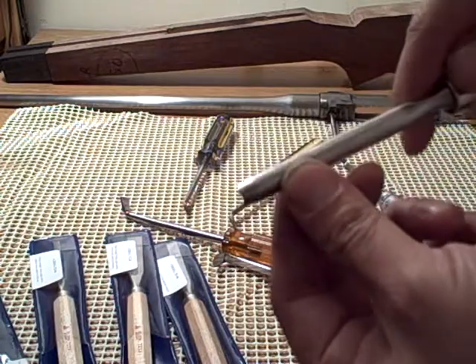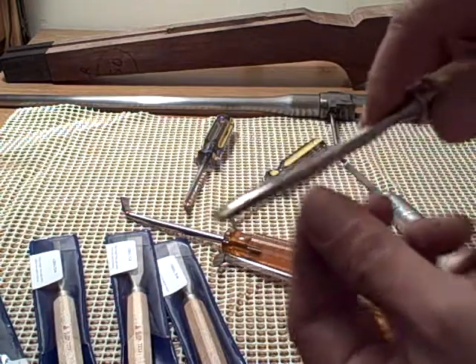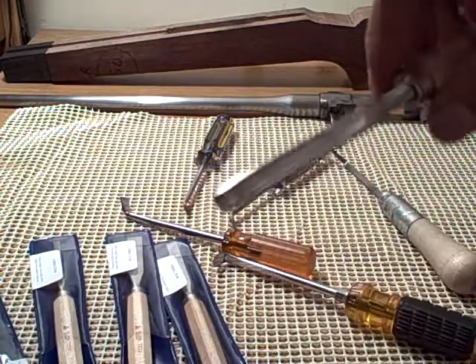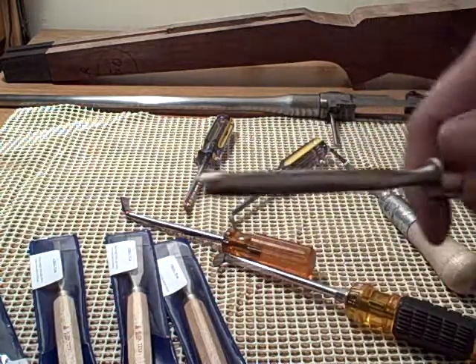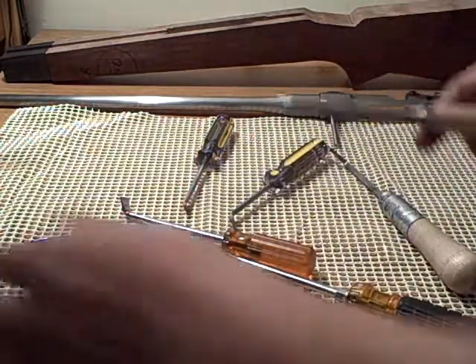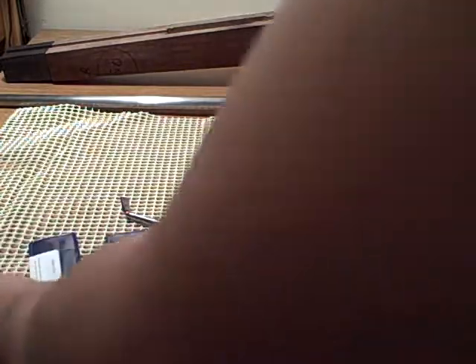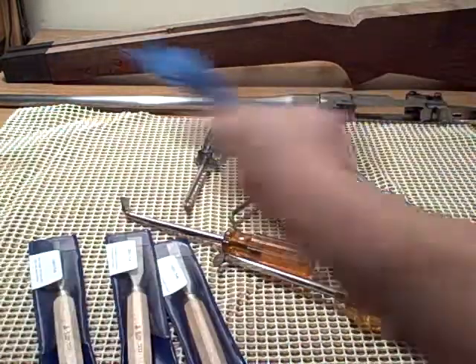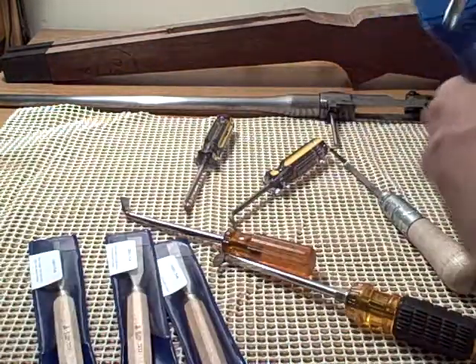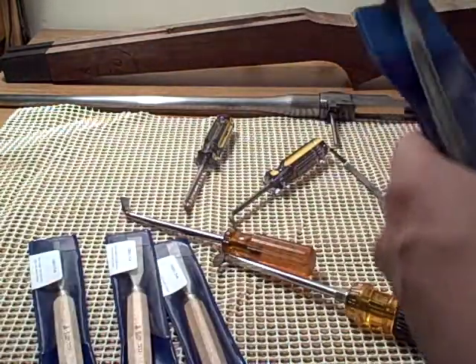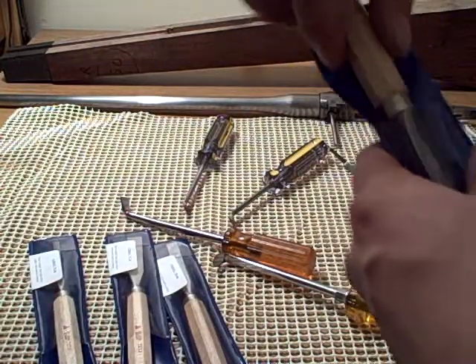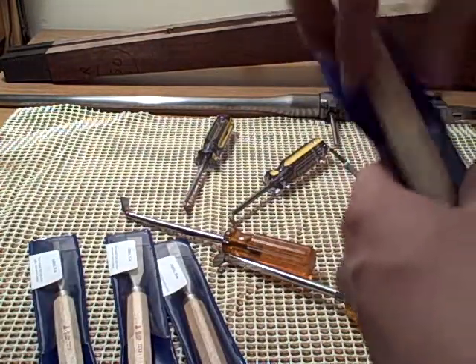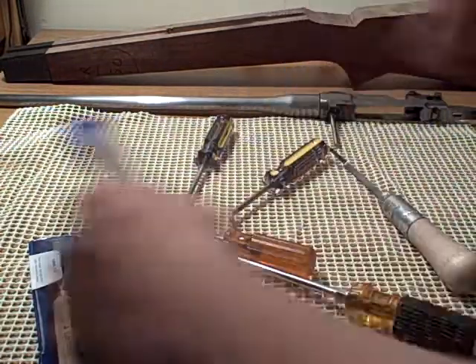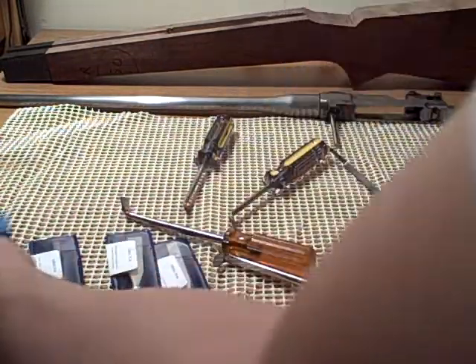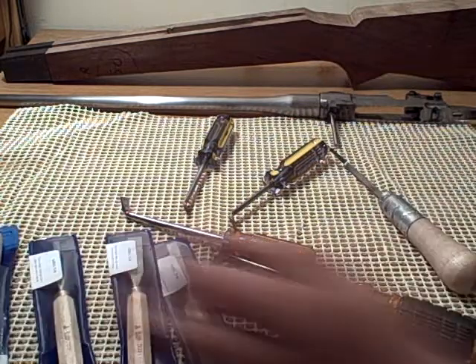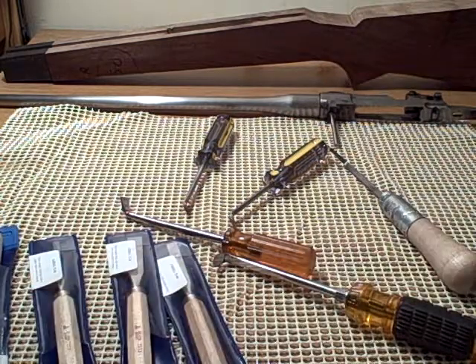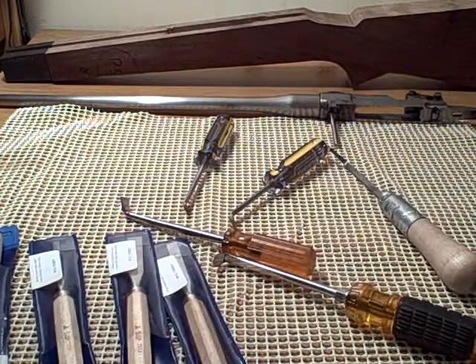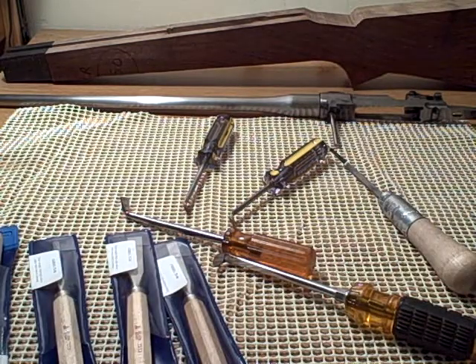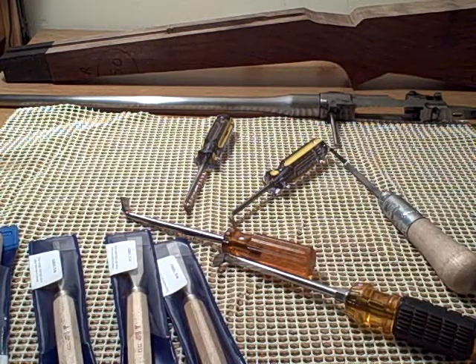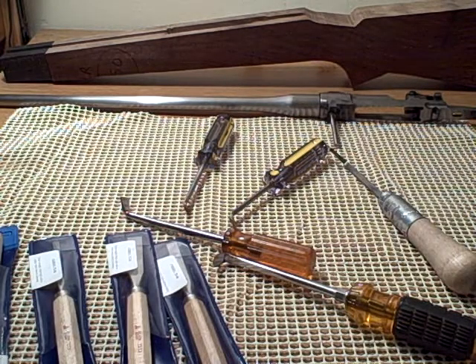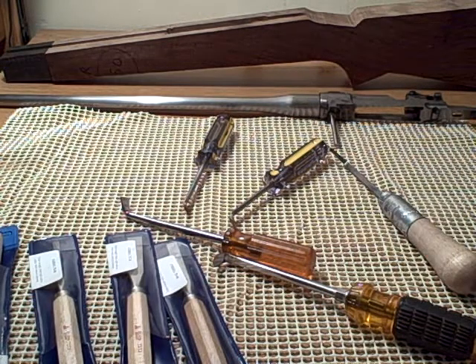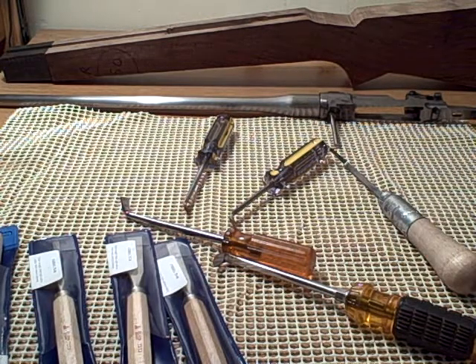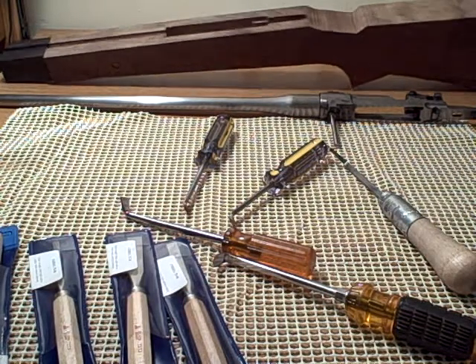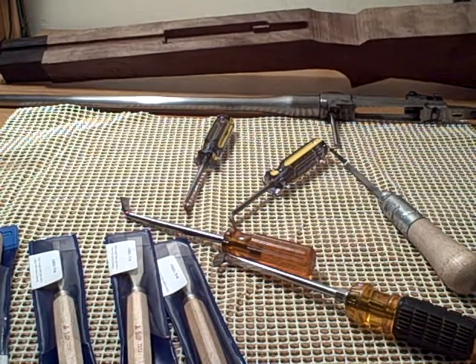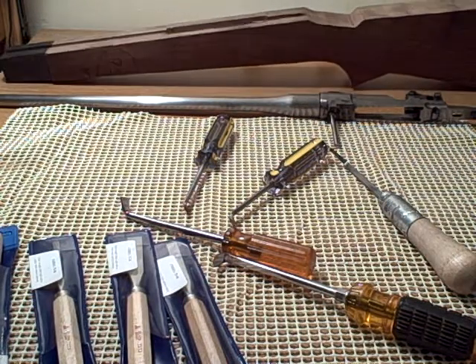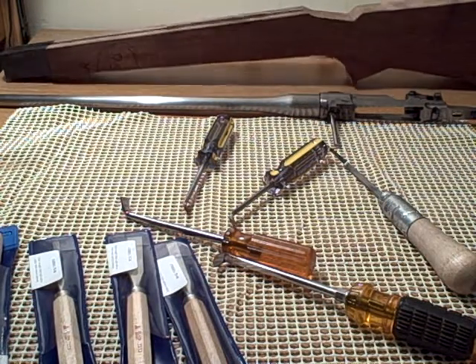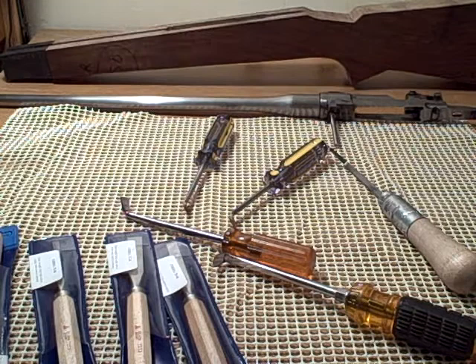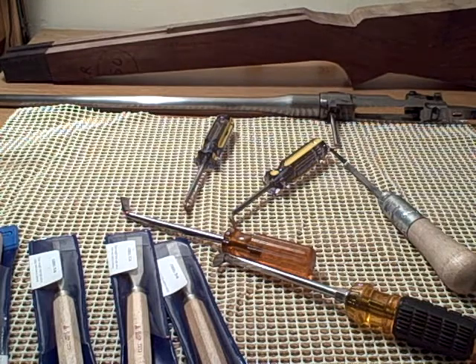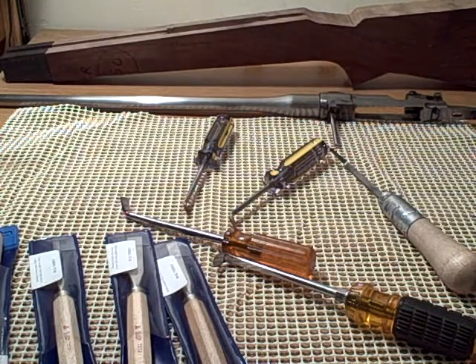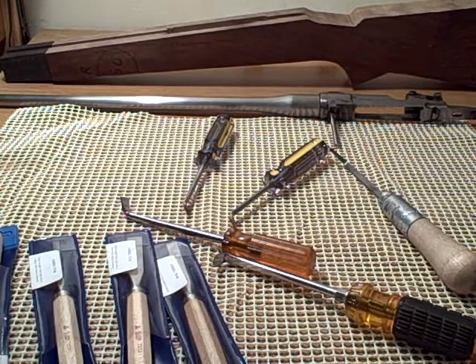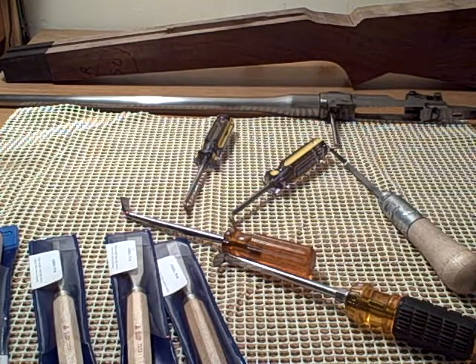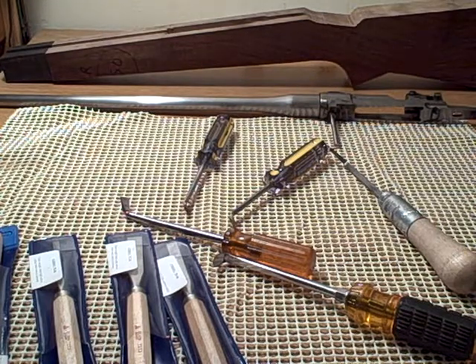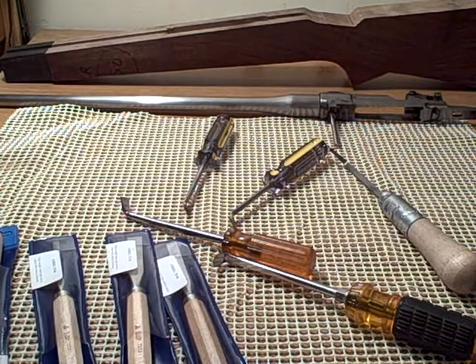I'm anxious to get started. This is a short video just to show where the stock blank is right now — just cut out. In later videos you'll start seeing it take shape.